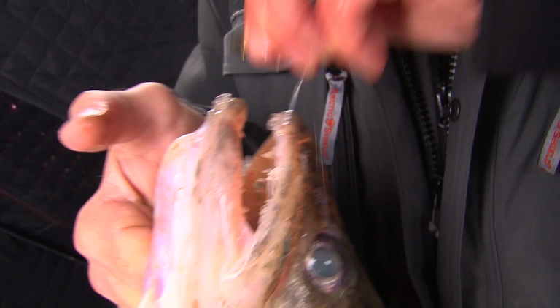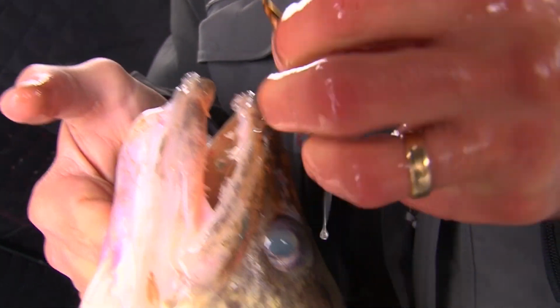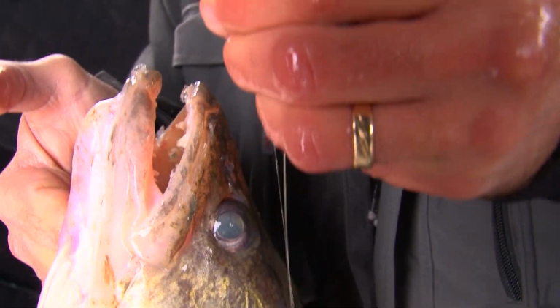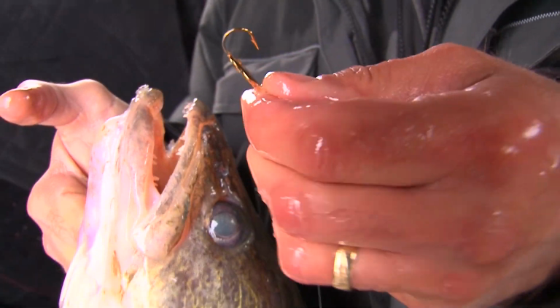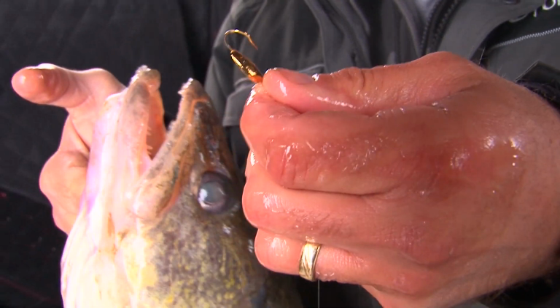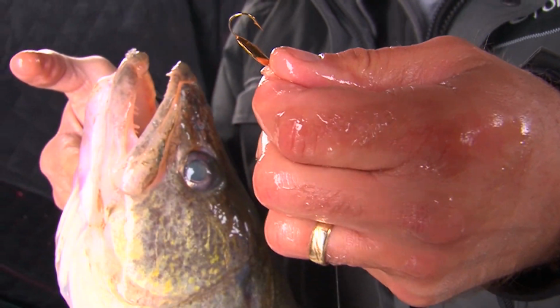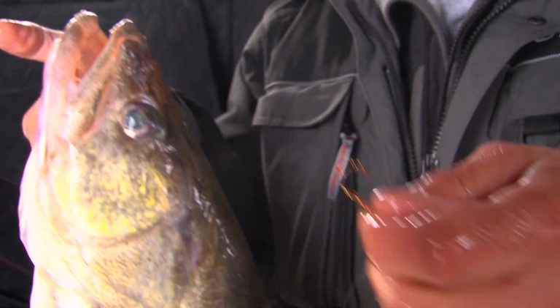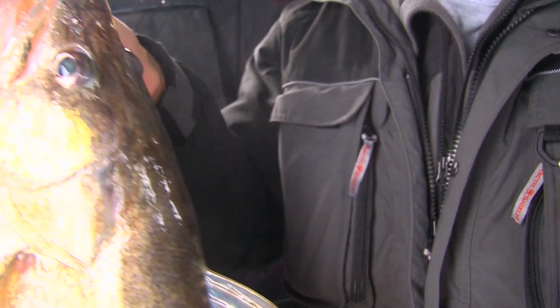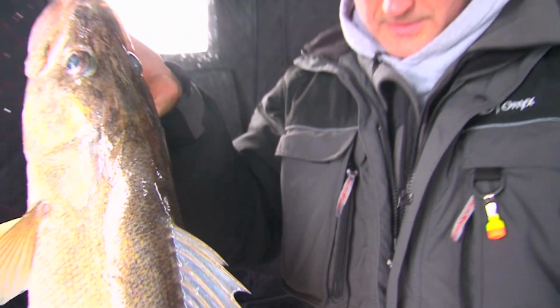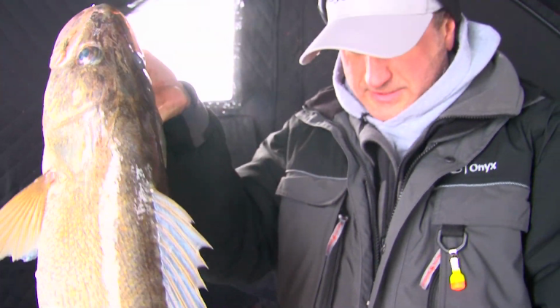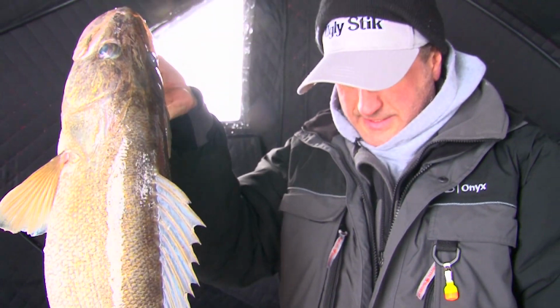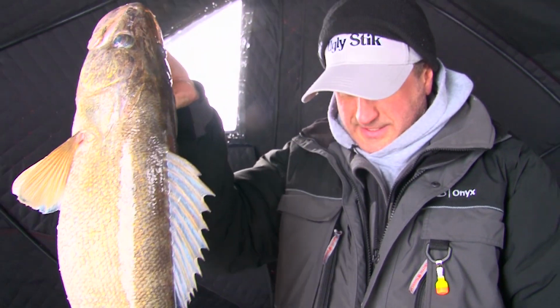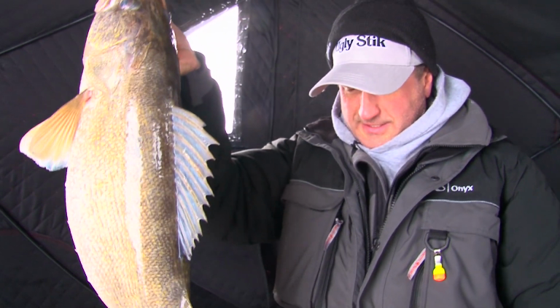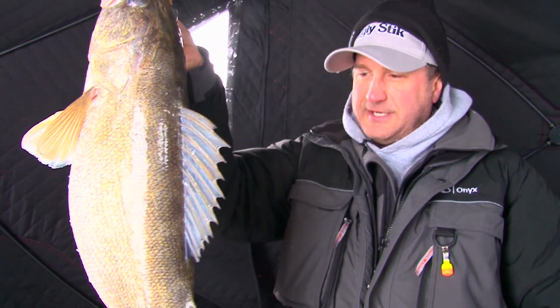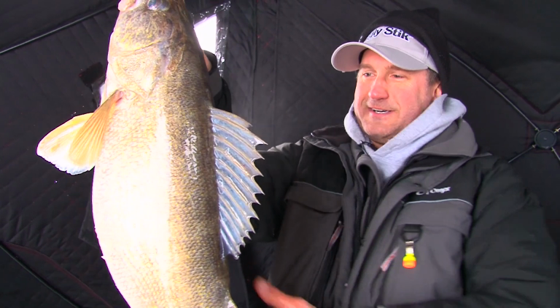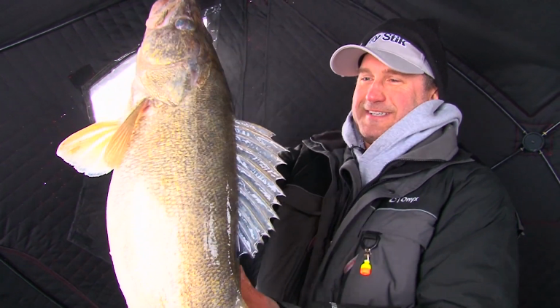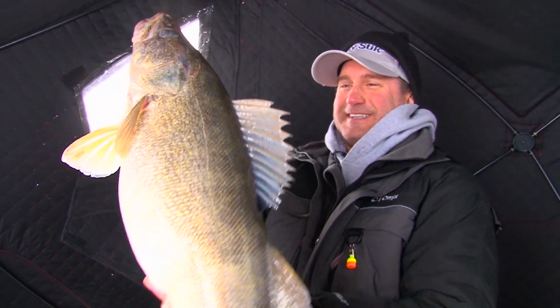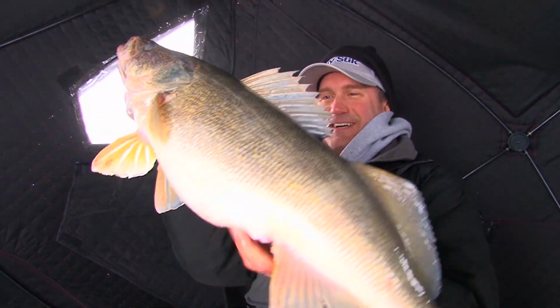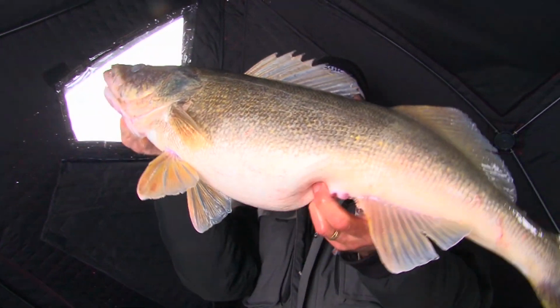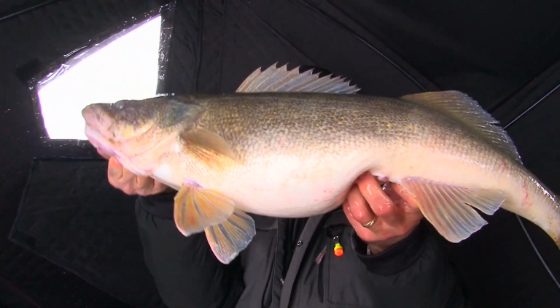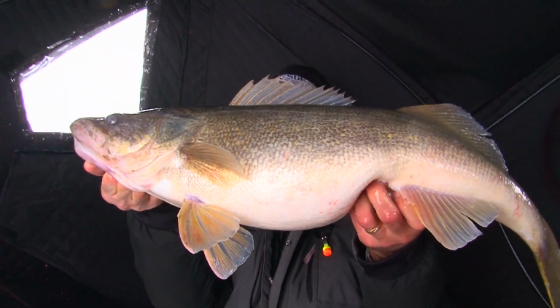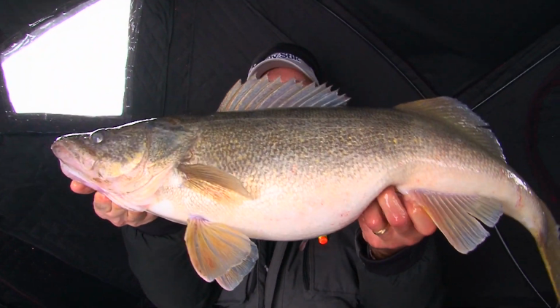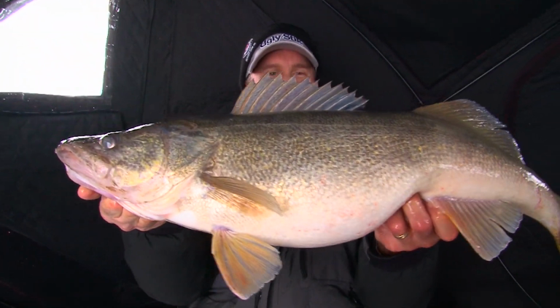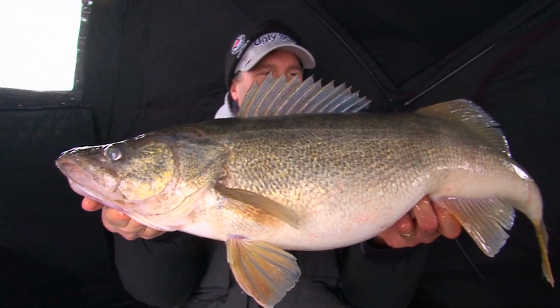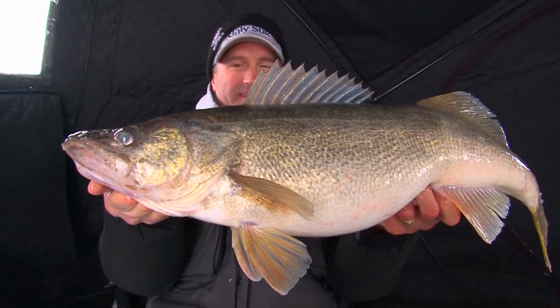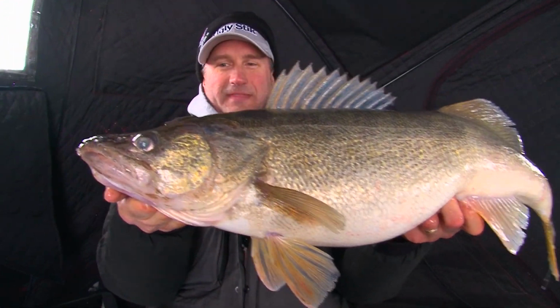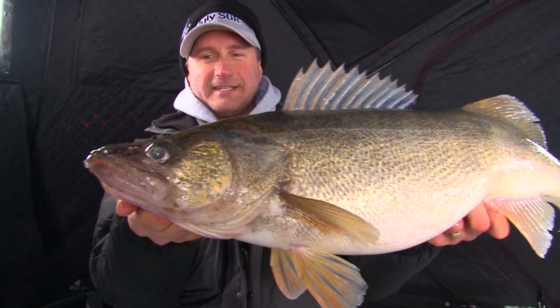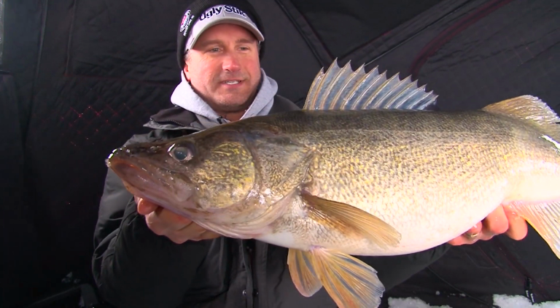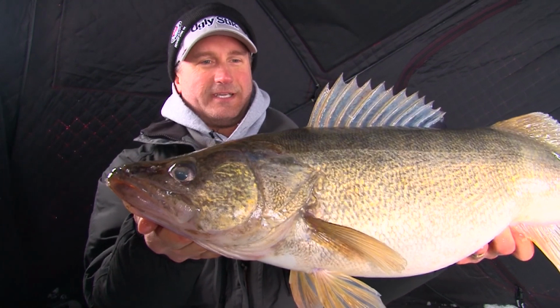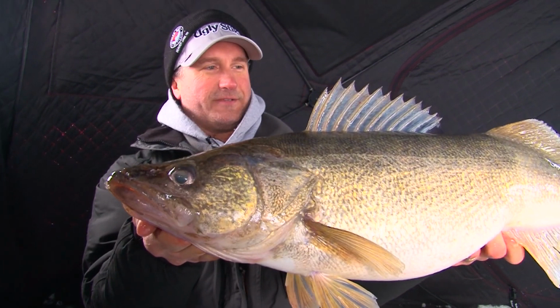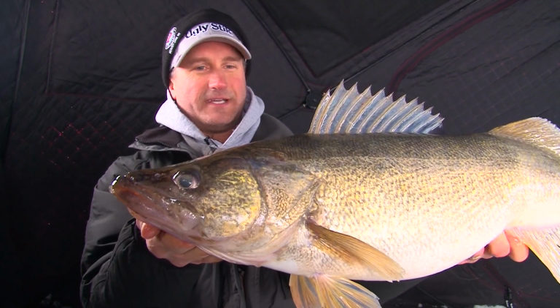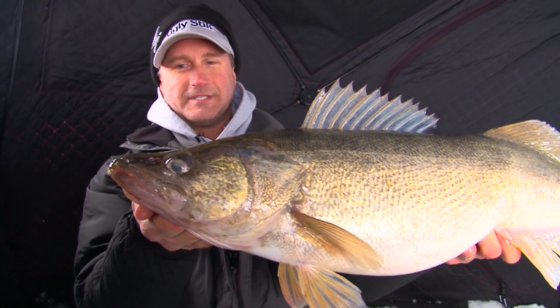A gold demon jig tipped with a minnow — minnow's obviously gone. Look at that, folks. Now that's what you come to Lake Erie for. That's for sure.